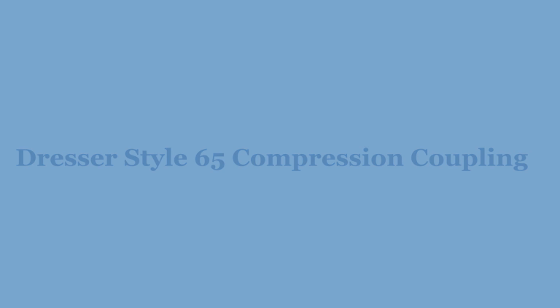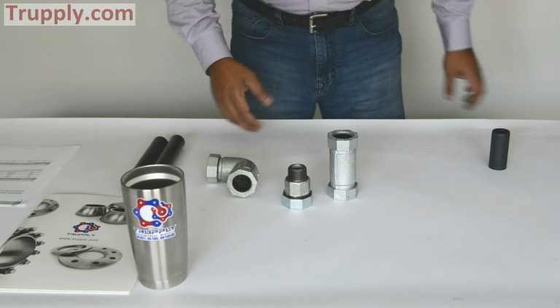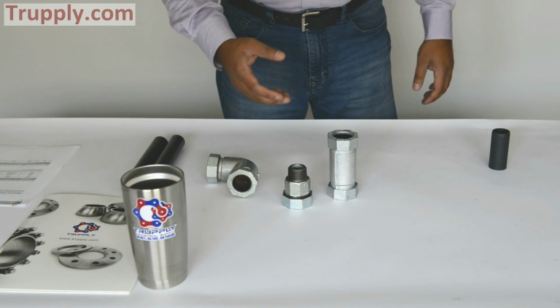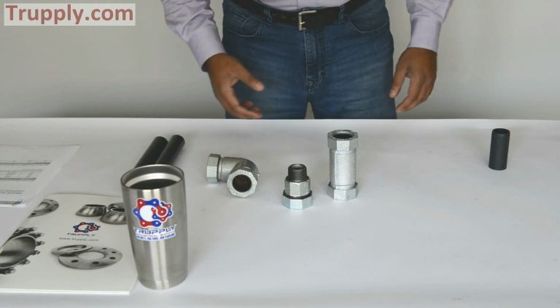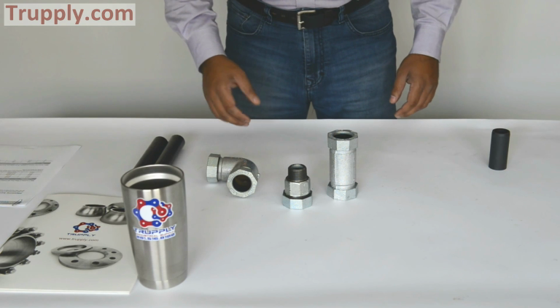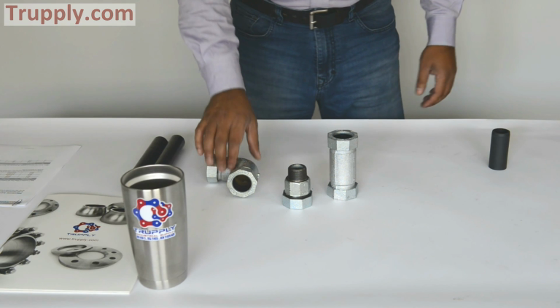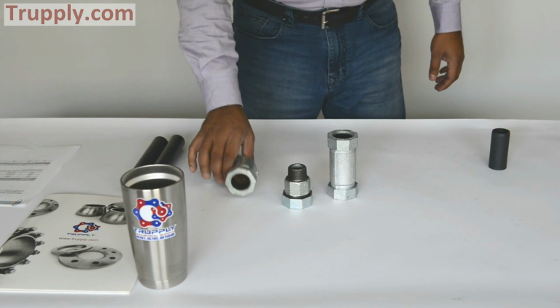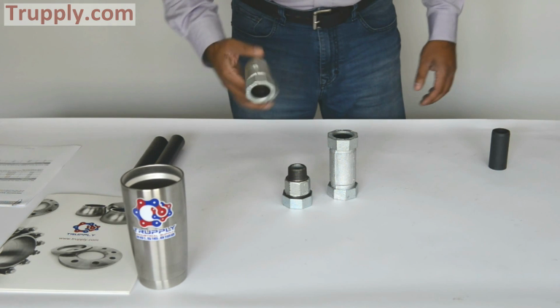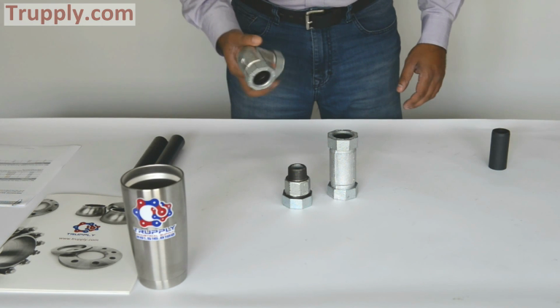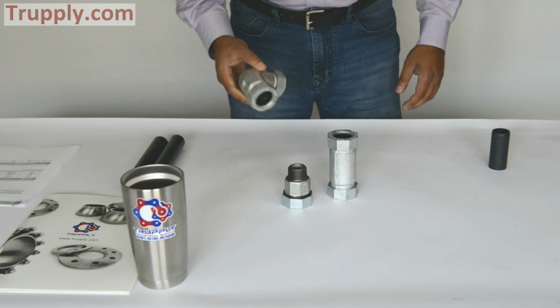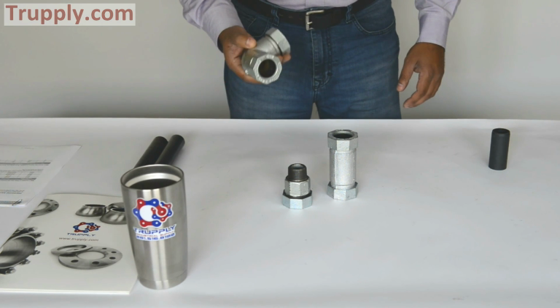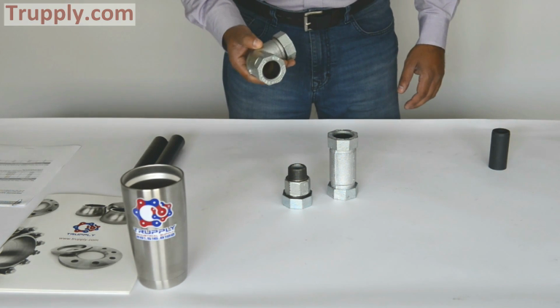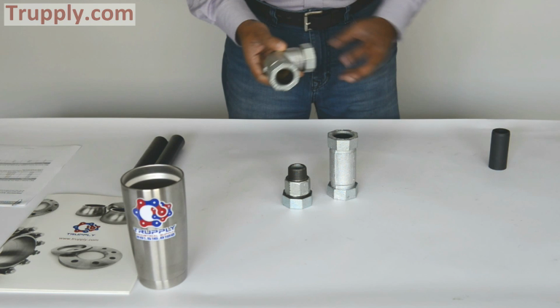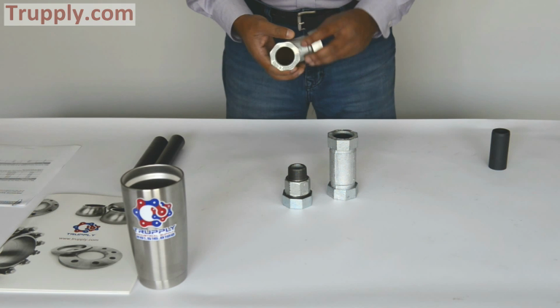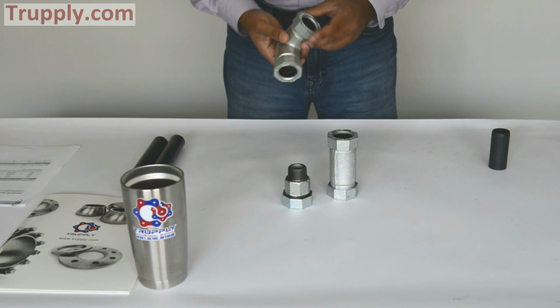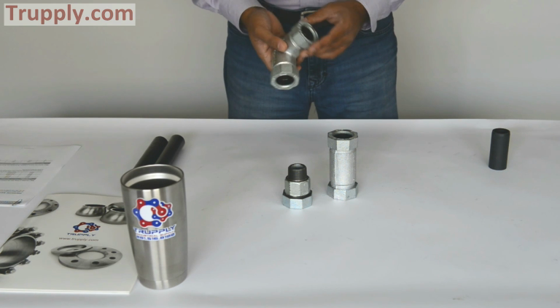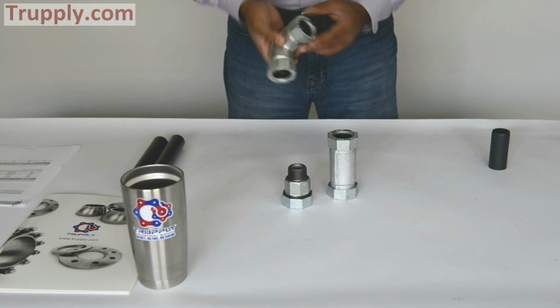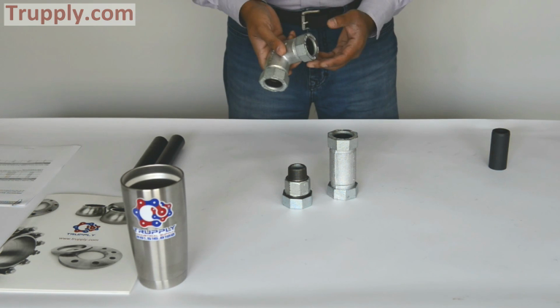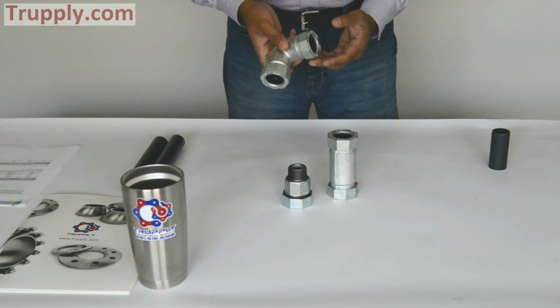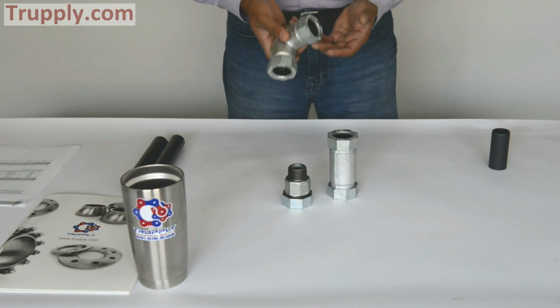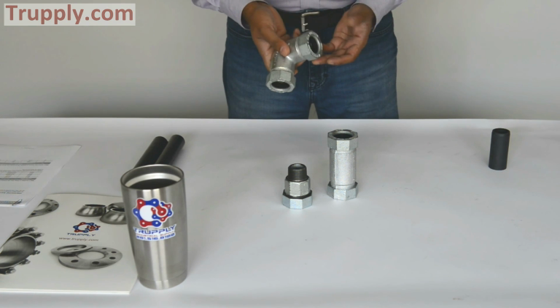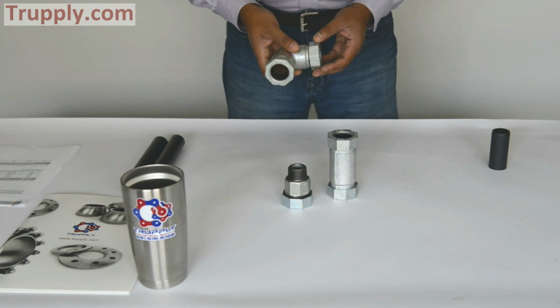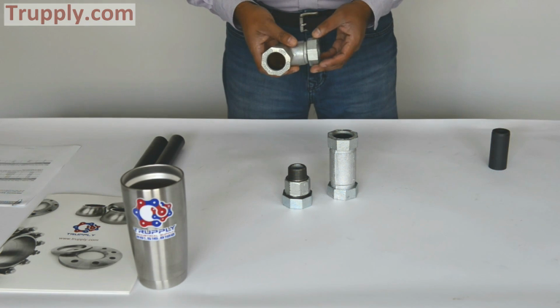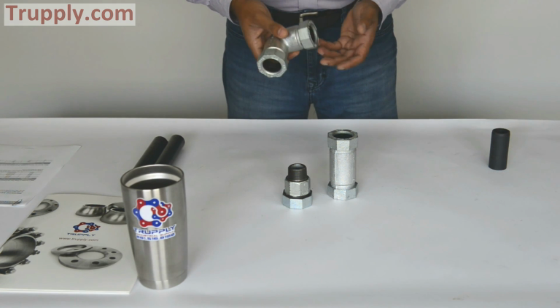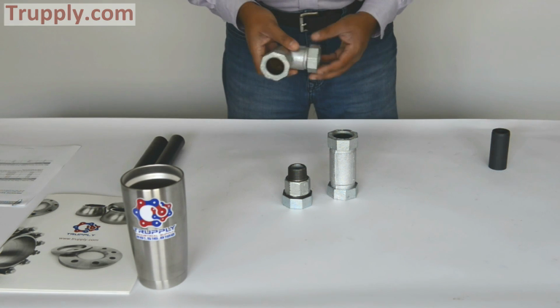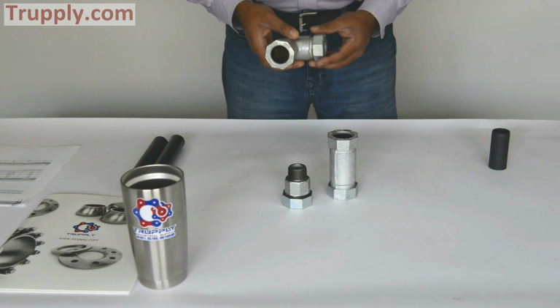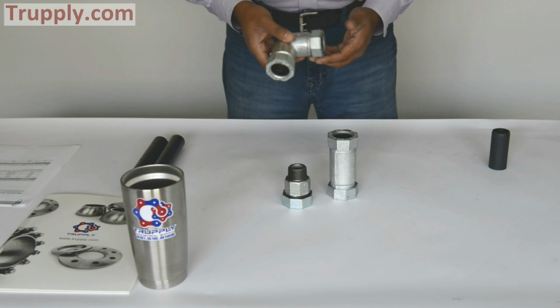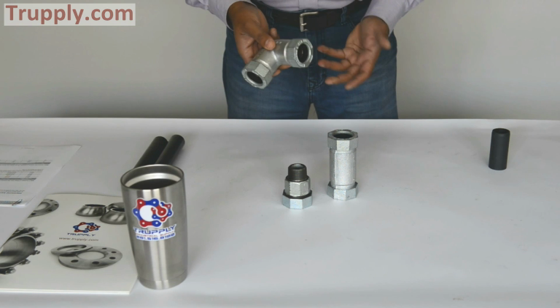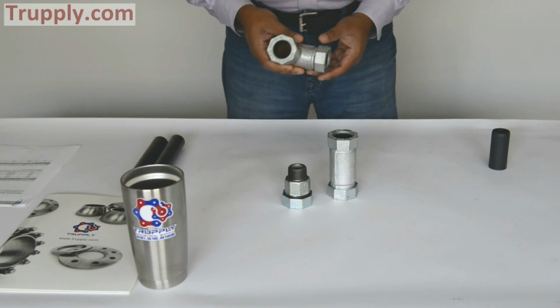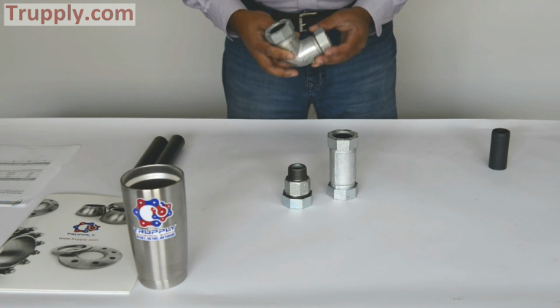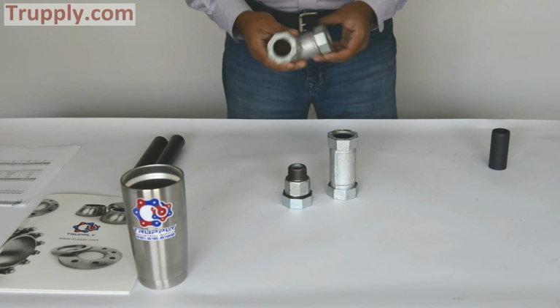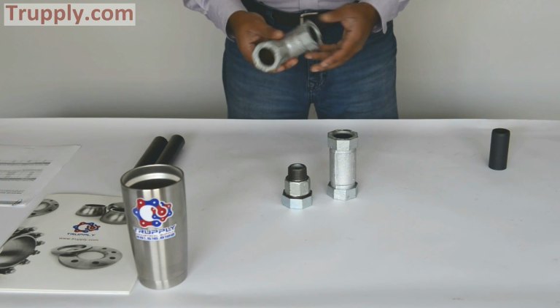Hello, today we are talking about dresser style 65 coupling. They are also called dresser compression coupling, compression fitting, or galvanized dresser coupling.